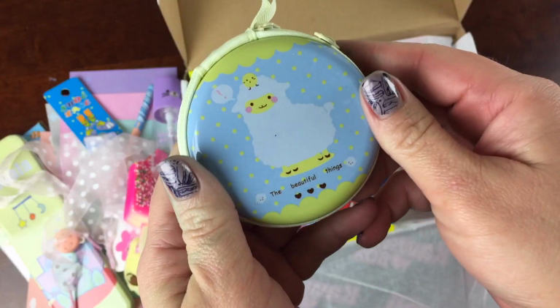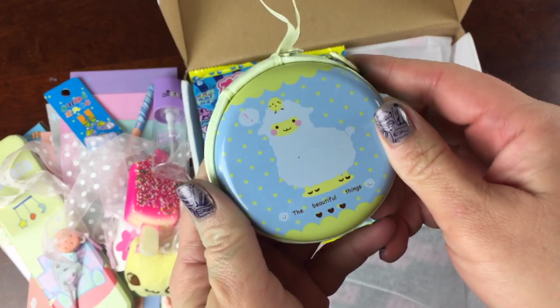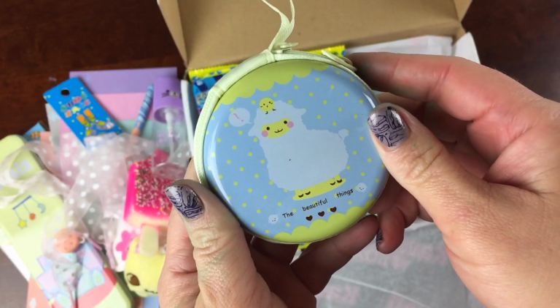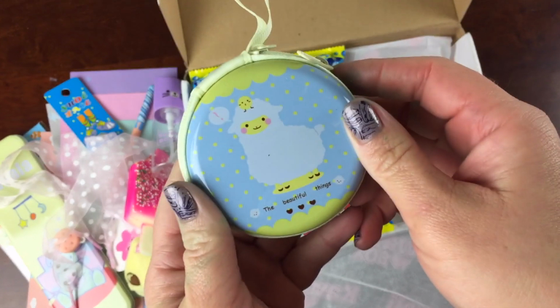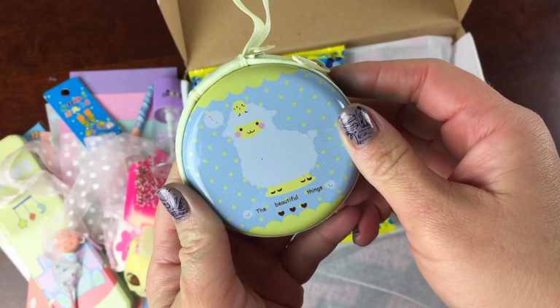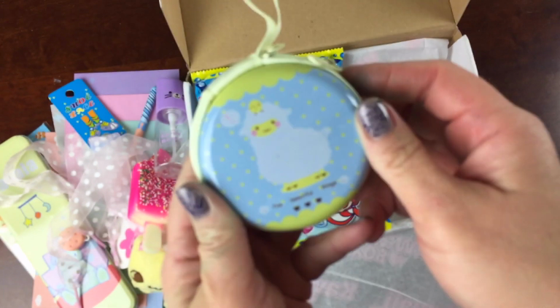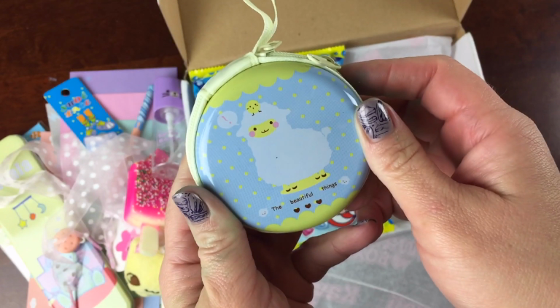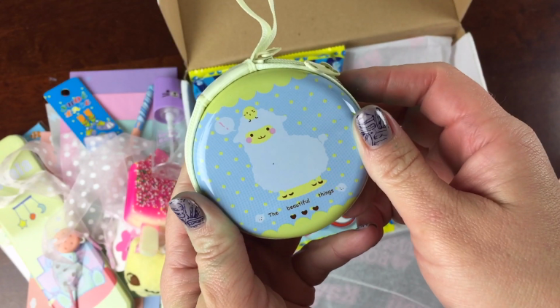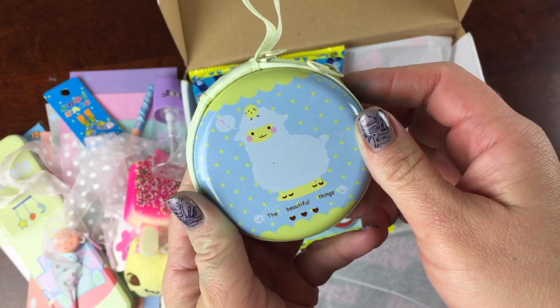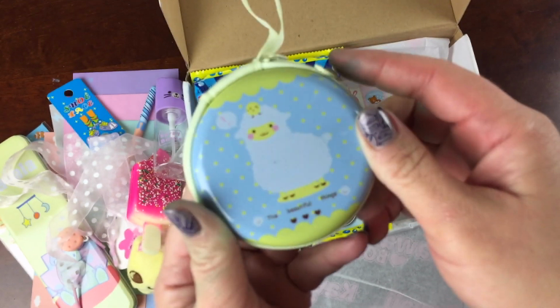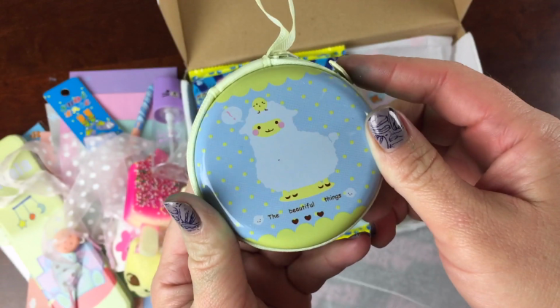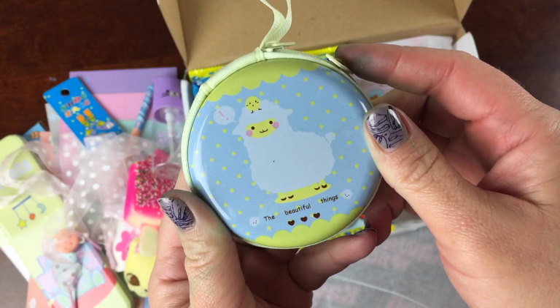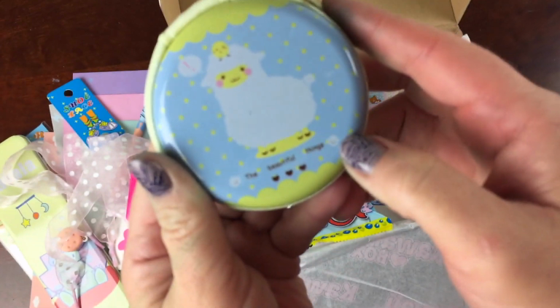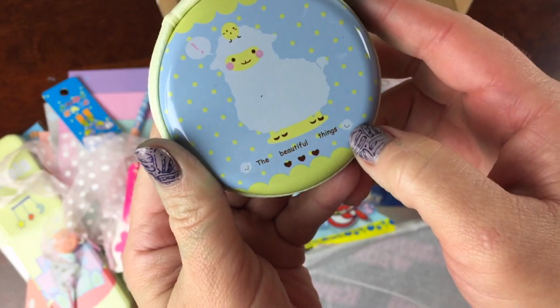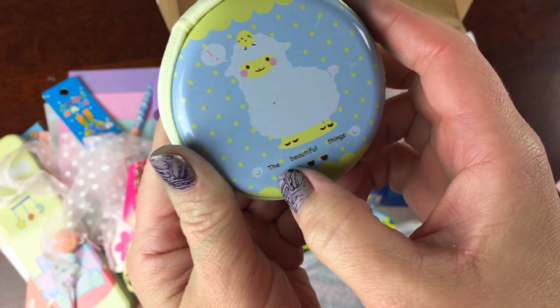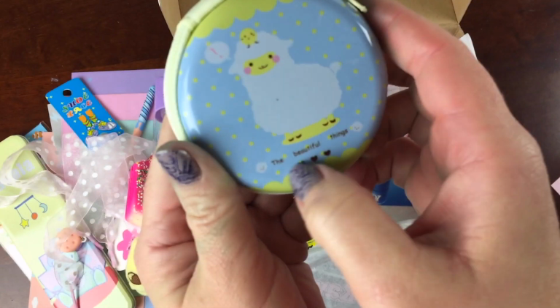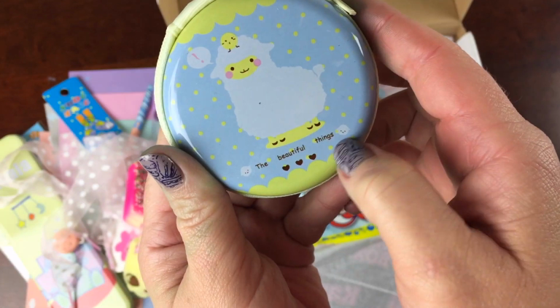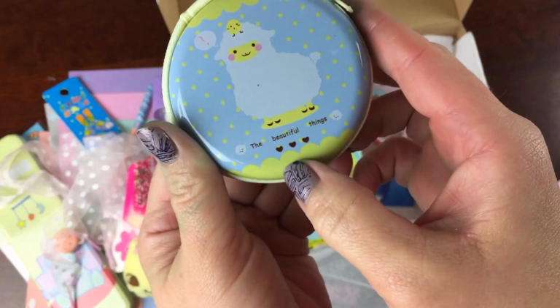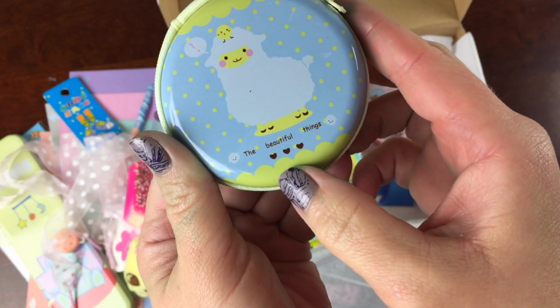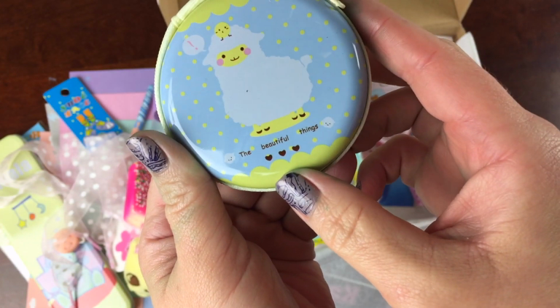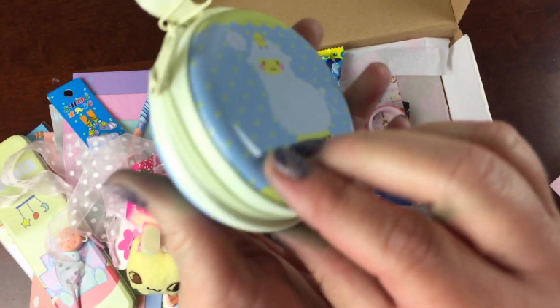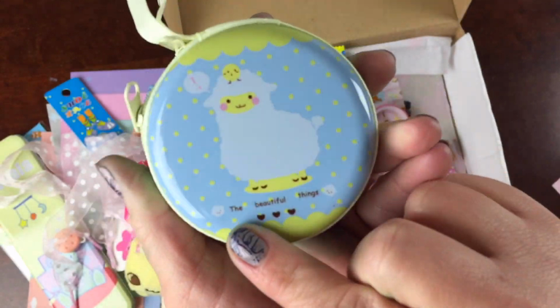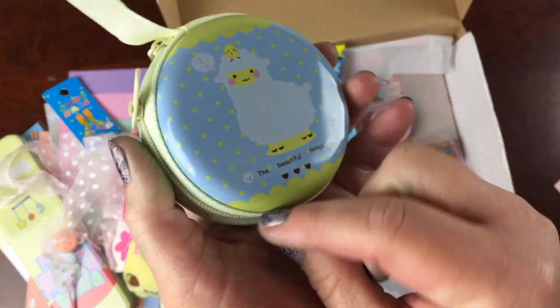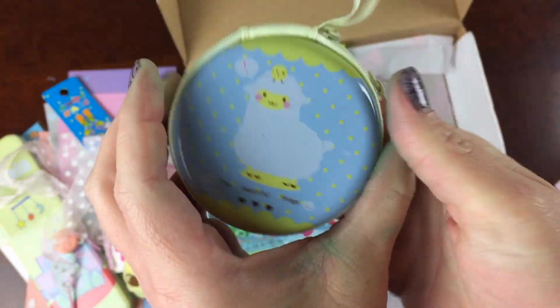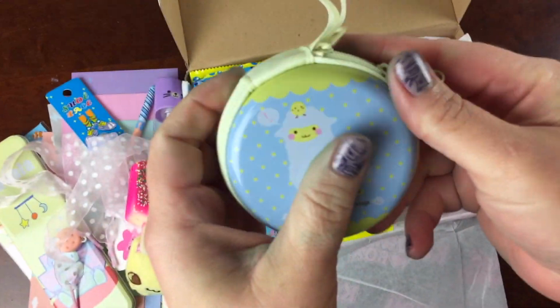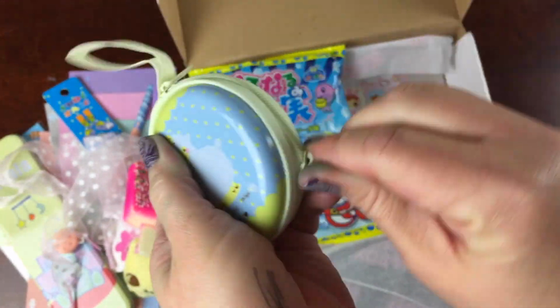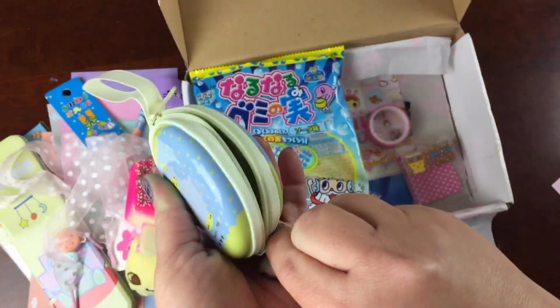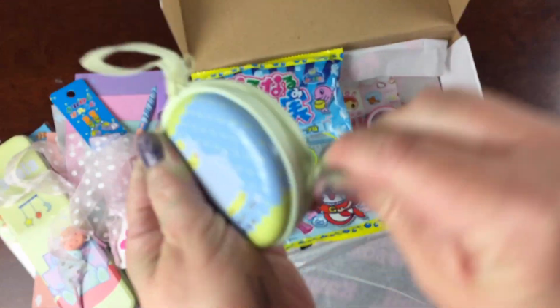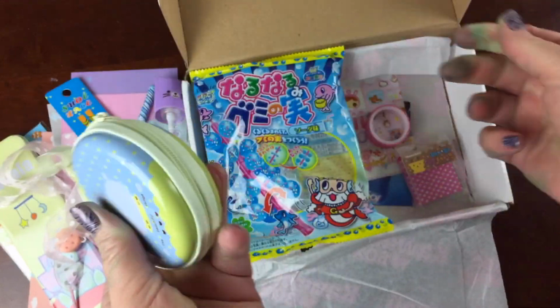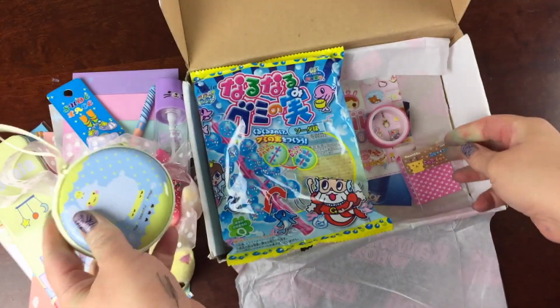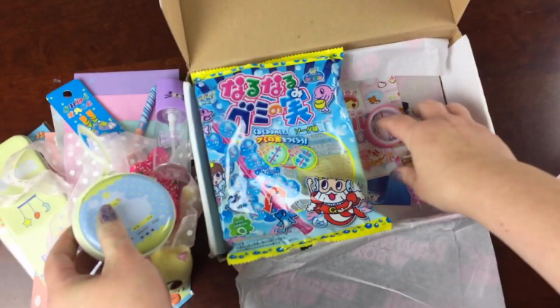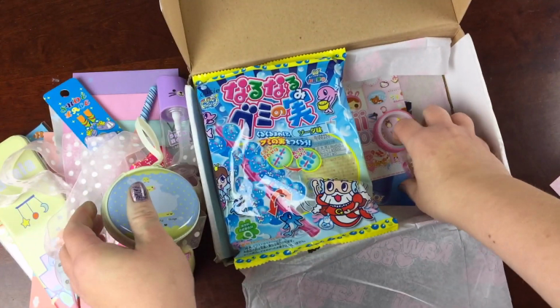This is super cute — it's an alpaca with a chick on its head and two clouds down here, or maybe baby alpacas. It says 'The Beautiful Things,' and it's the same on both sides and just zippers open. So that's cute.